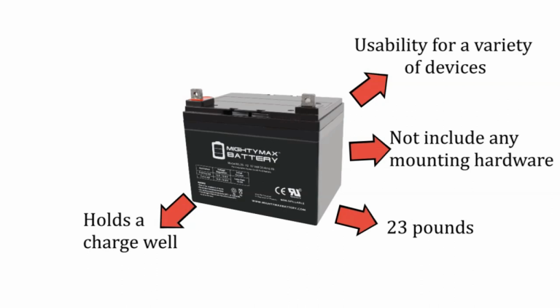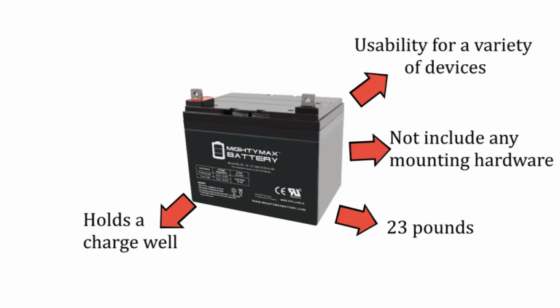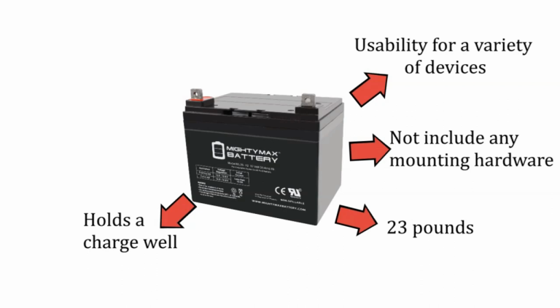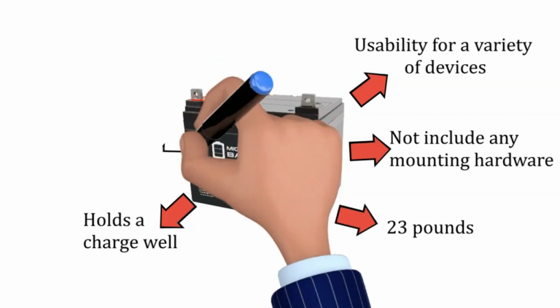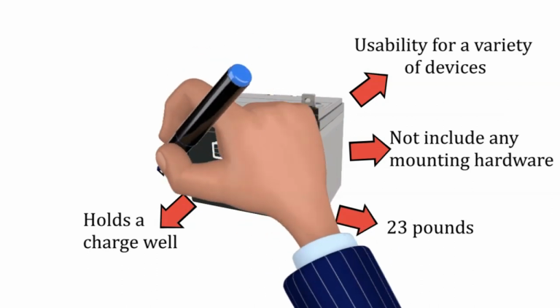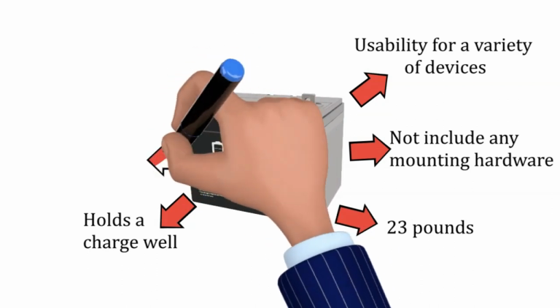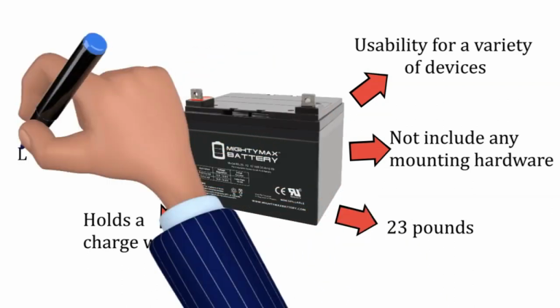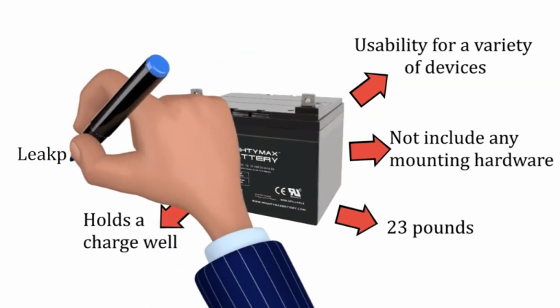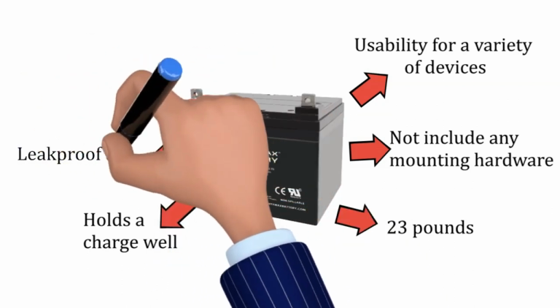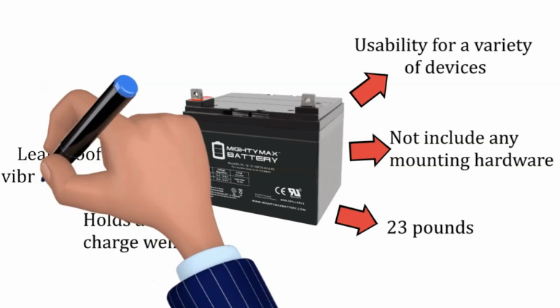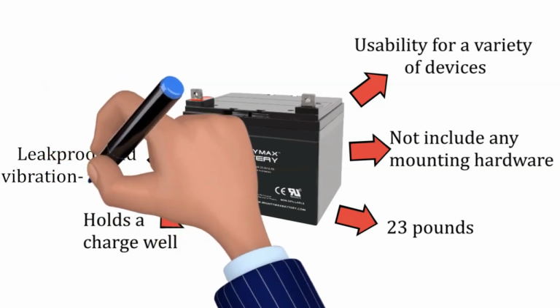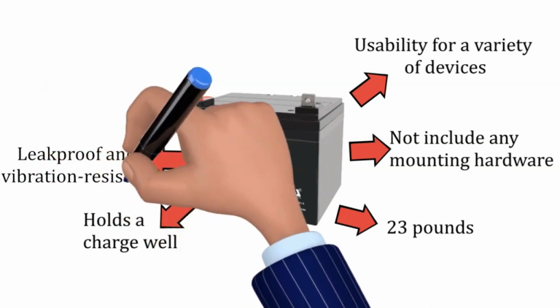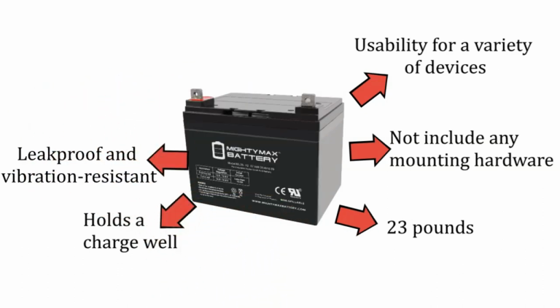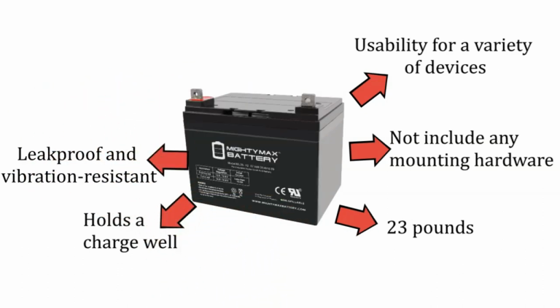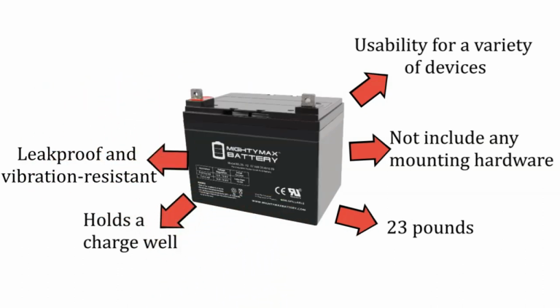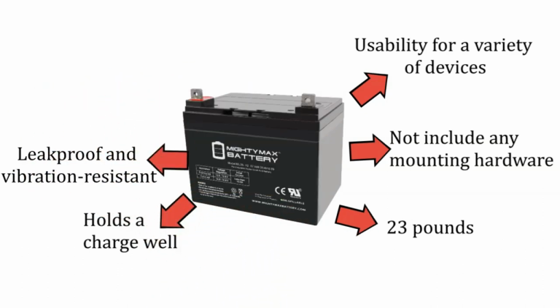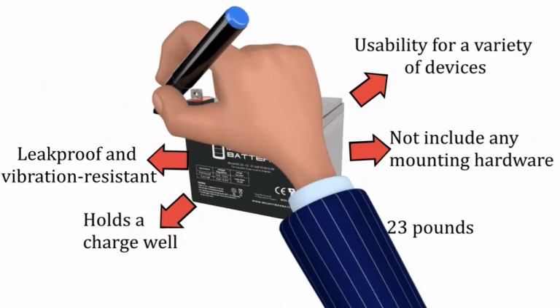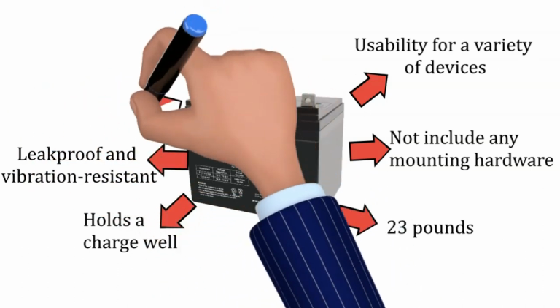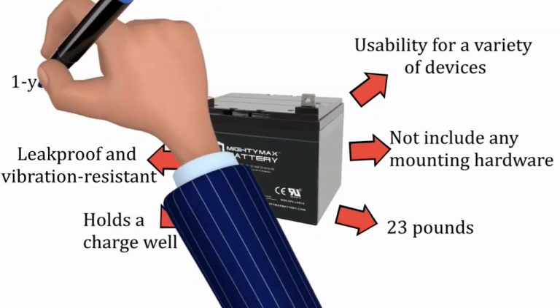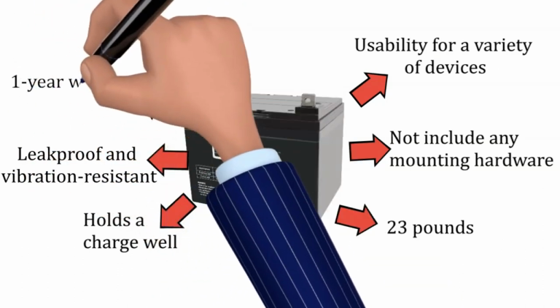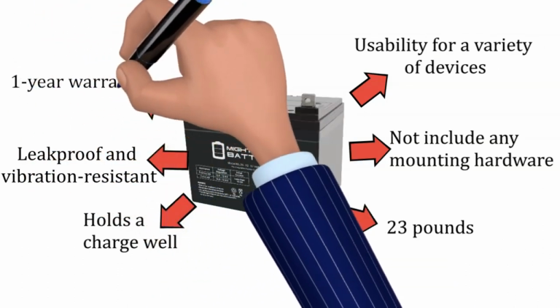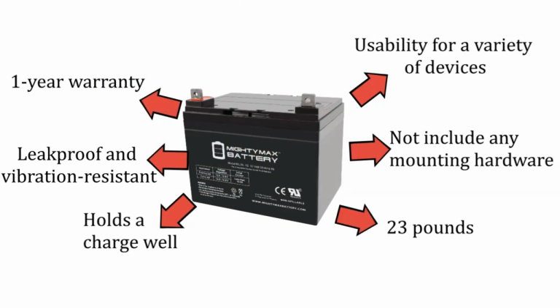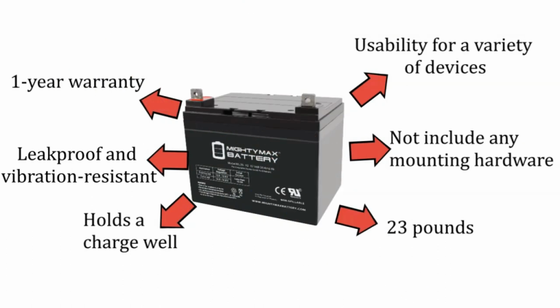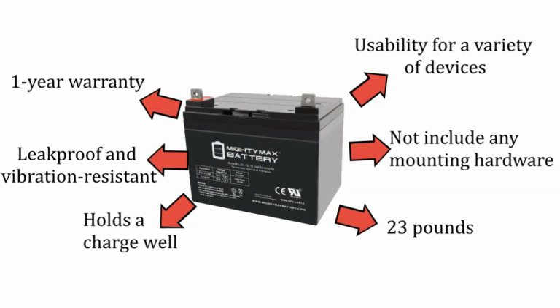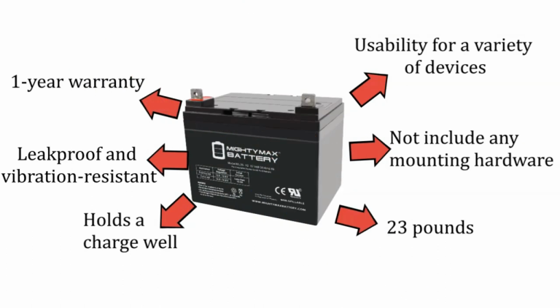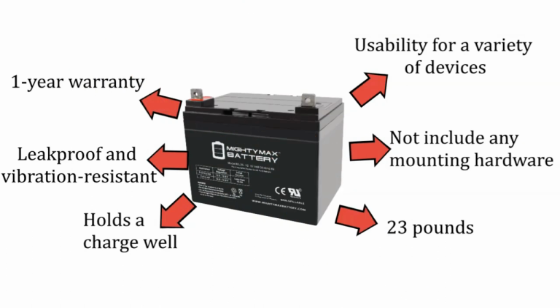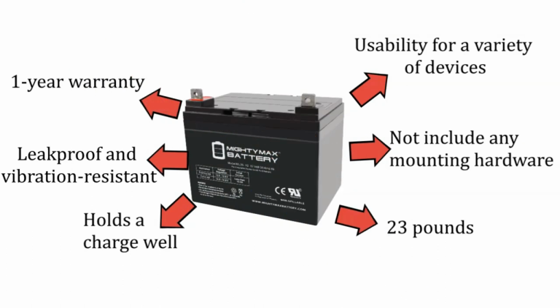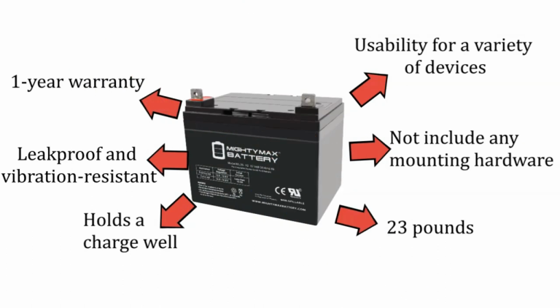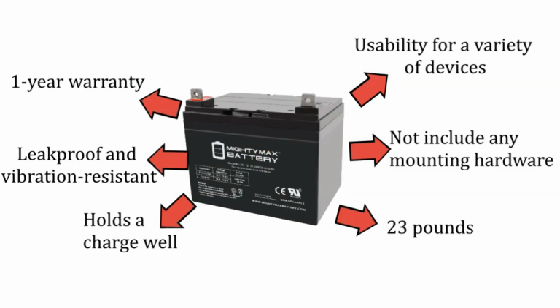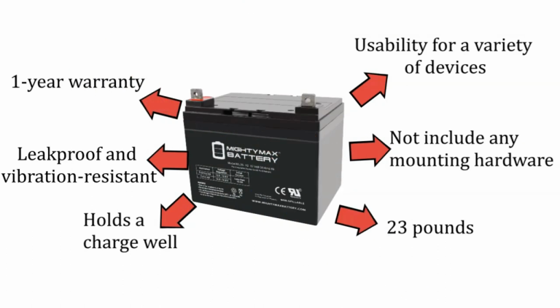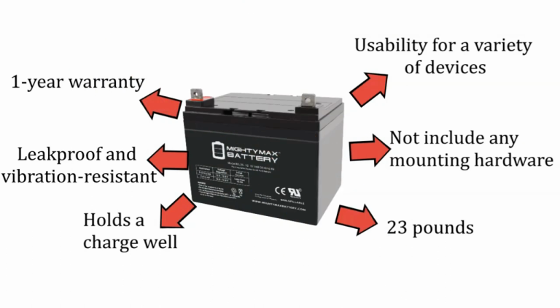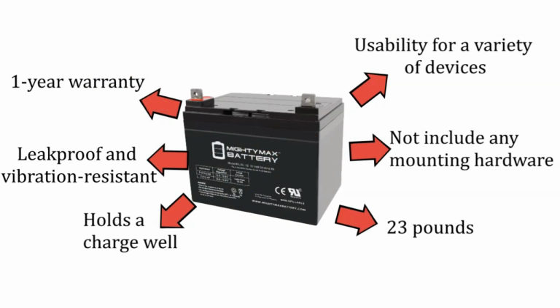The Mighty Max product is well-made. It is both leak-proof and vibration-resistant. The battery comes with a 30-day money-back guarantee and a 1-year warranty — a smart choice for a lawnmower battery.